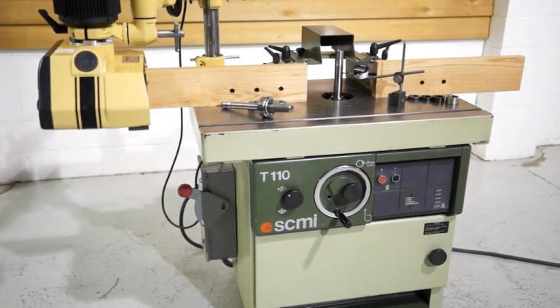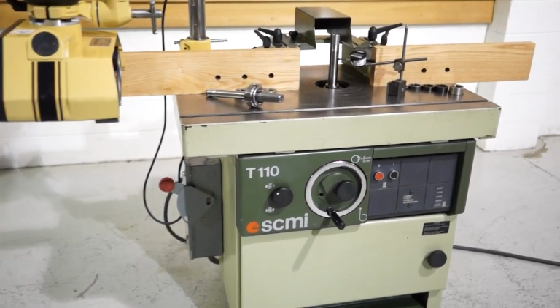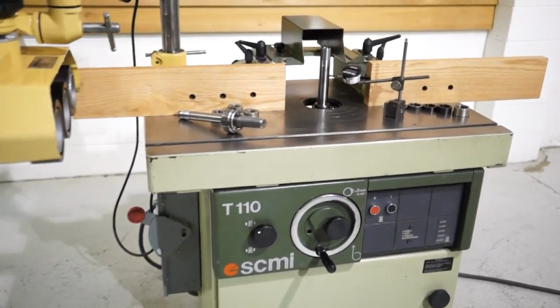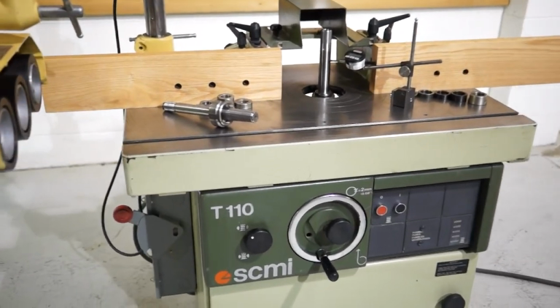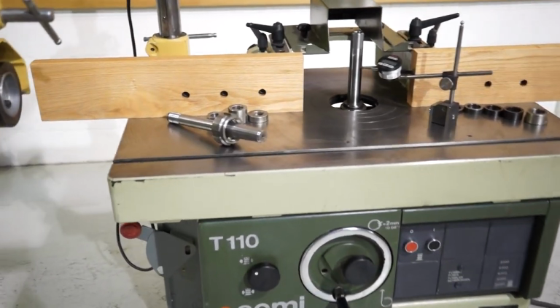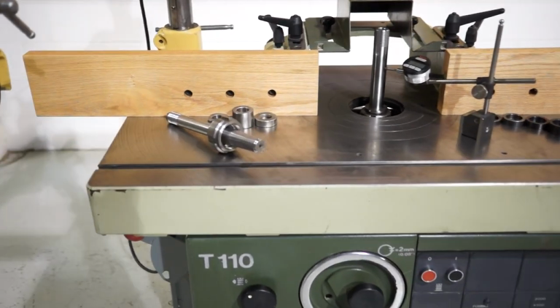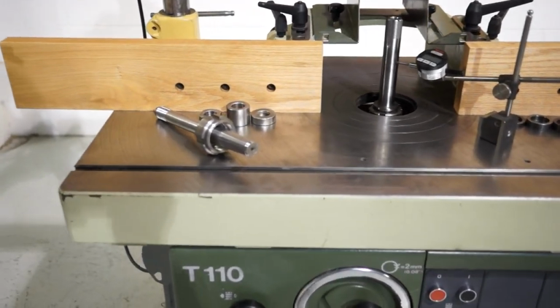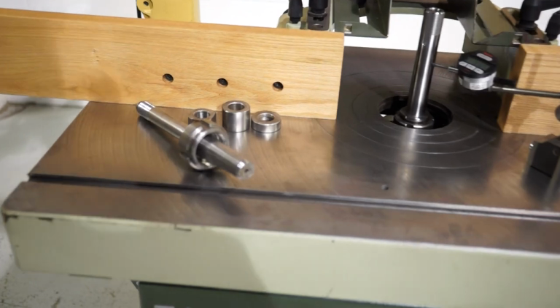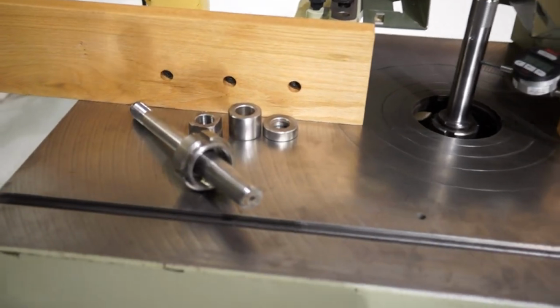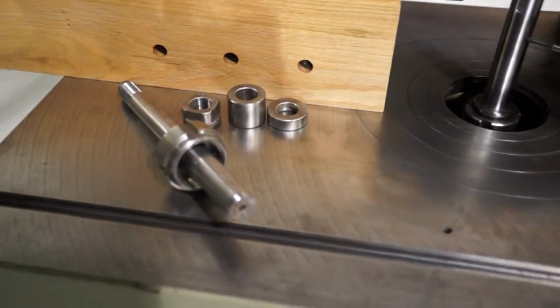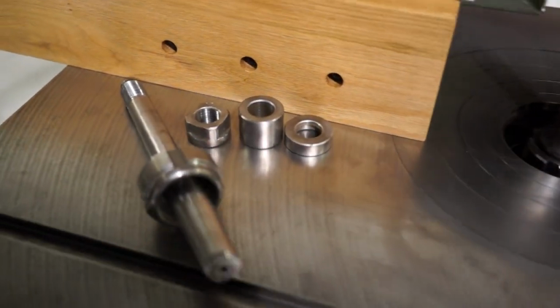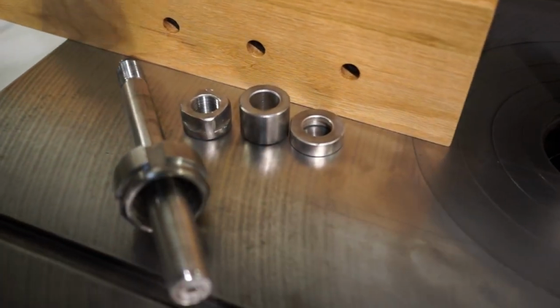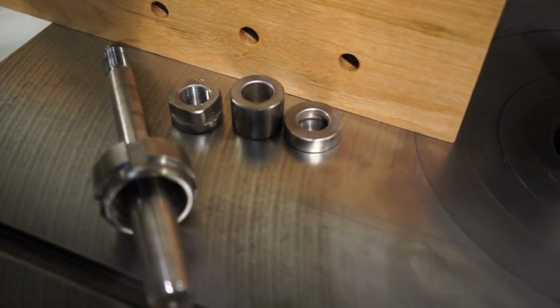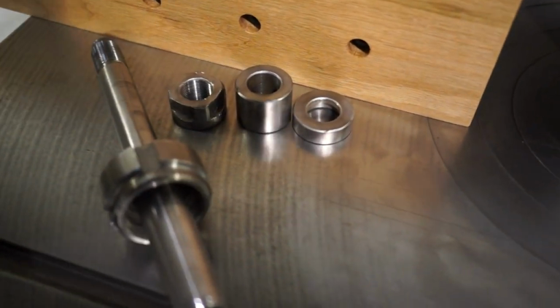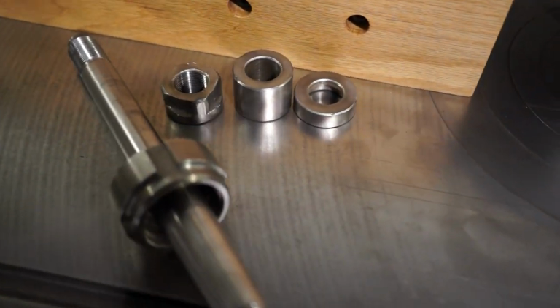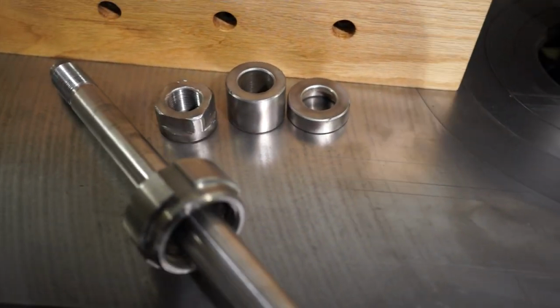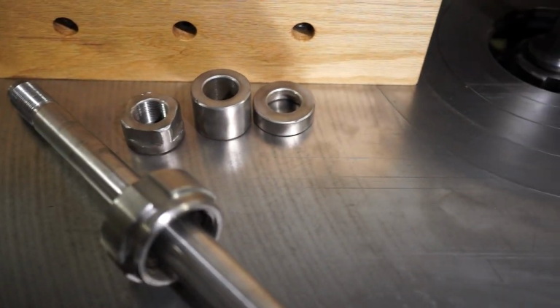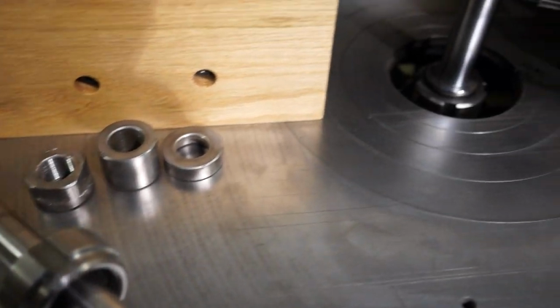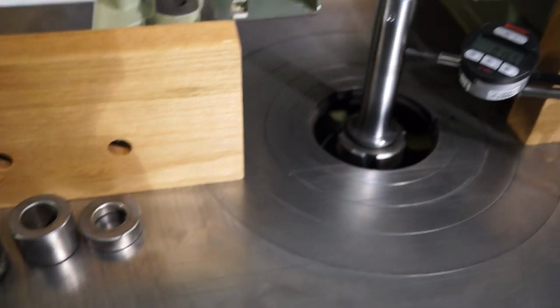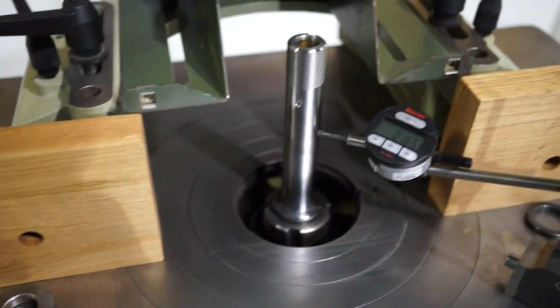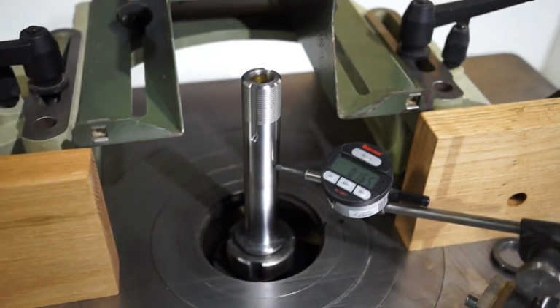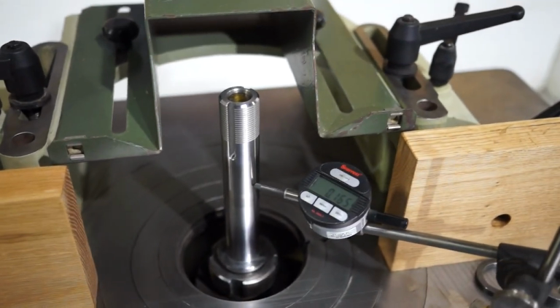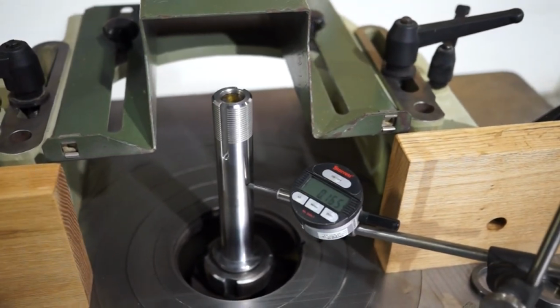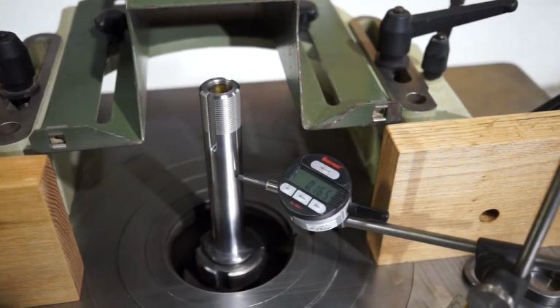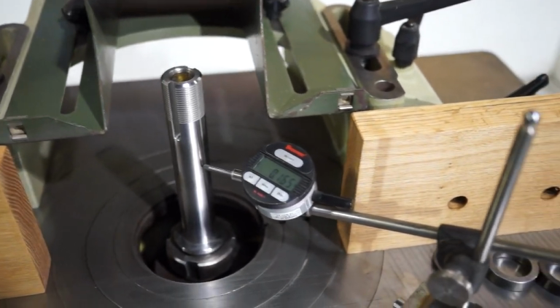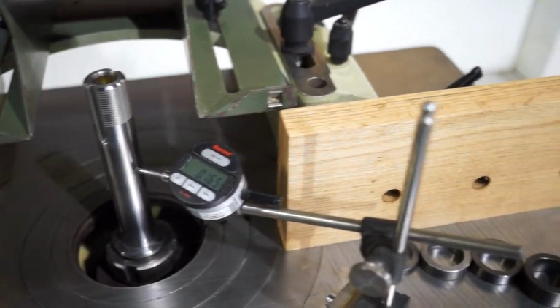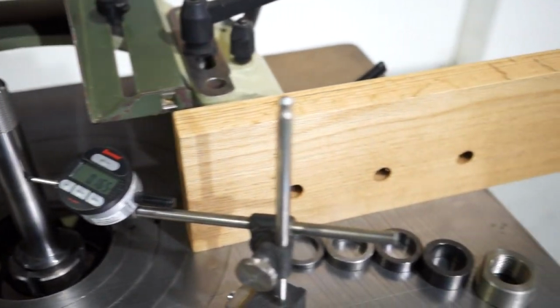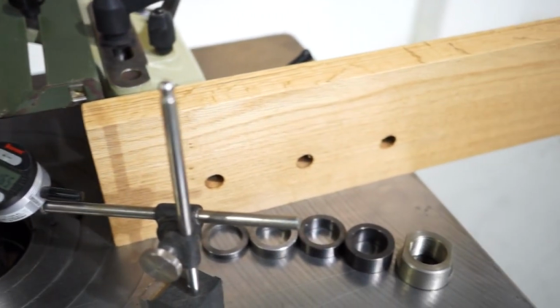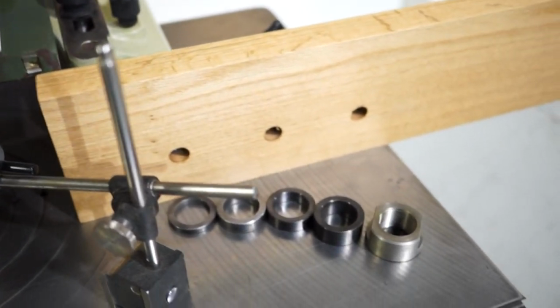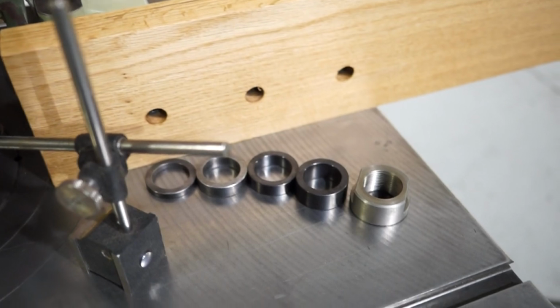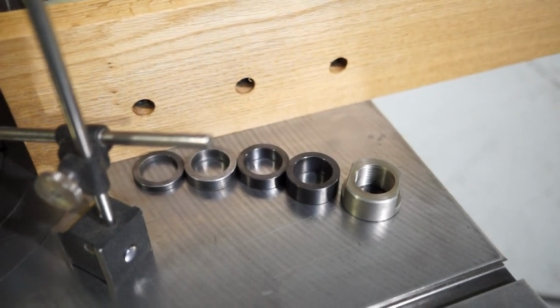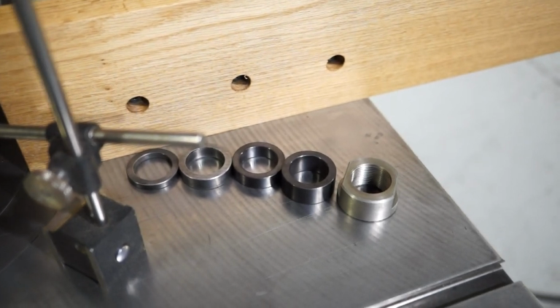With this machine you do get two spindles. You get a one-inch spindle with spacers and the top nut. Also included in the shaper is an inch and a quarter spindle, along with a couple of spacers and the top nut.